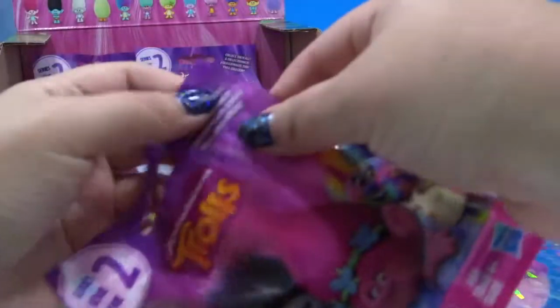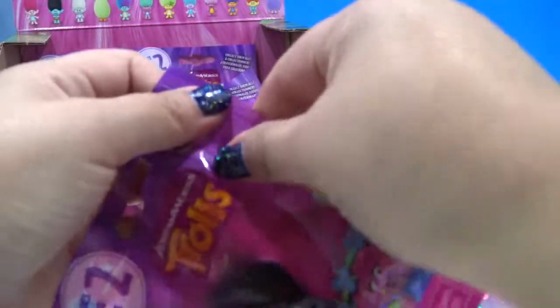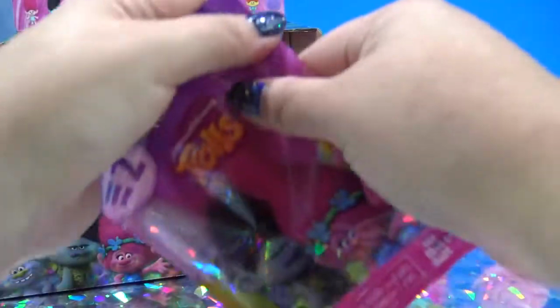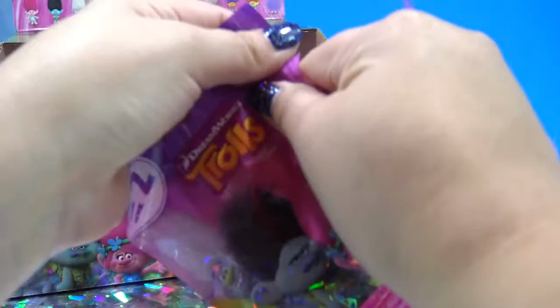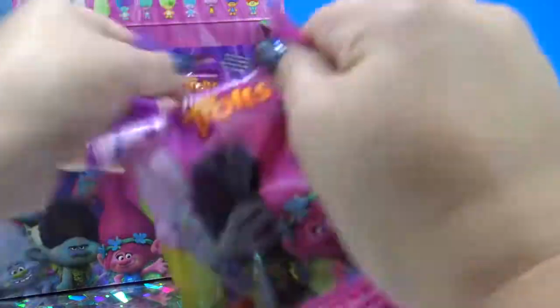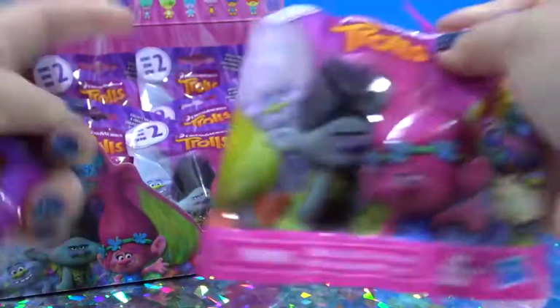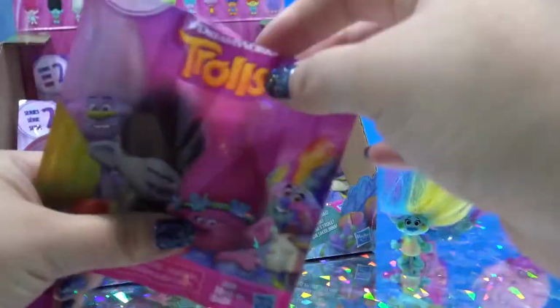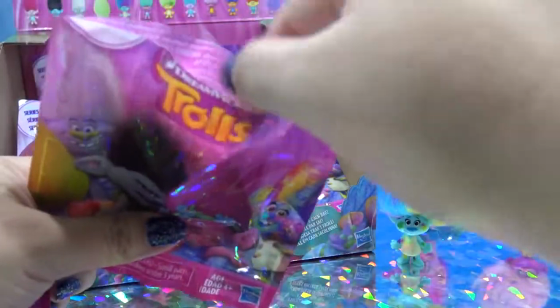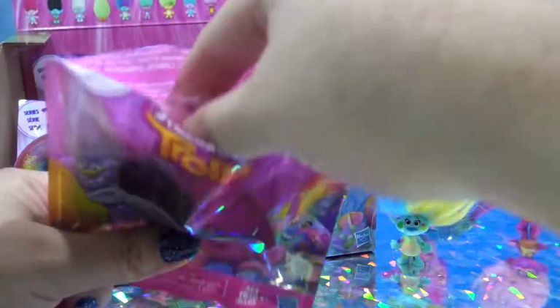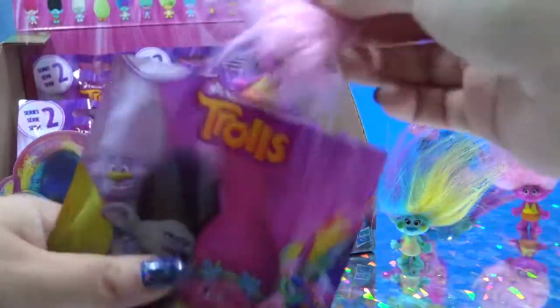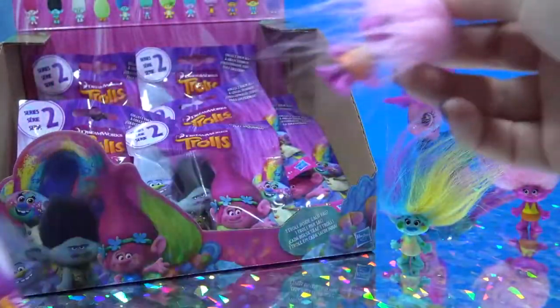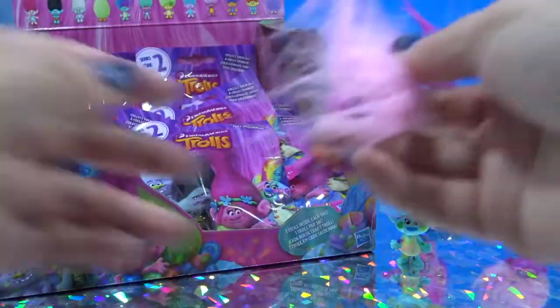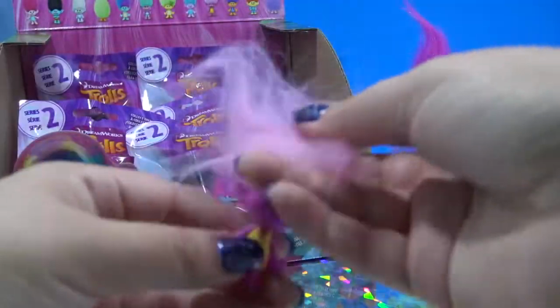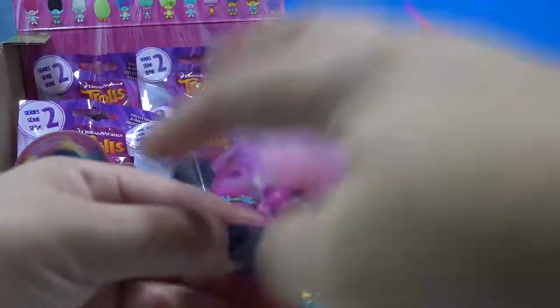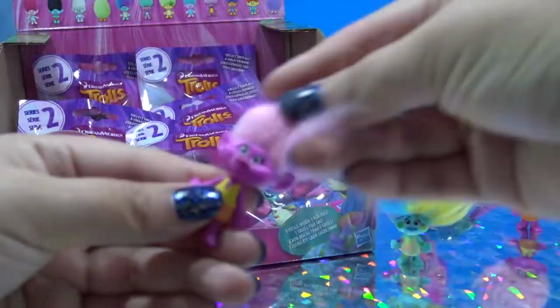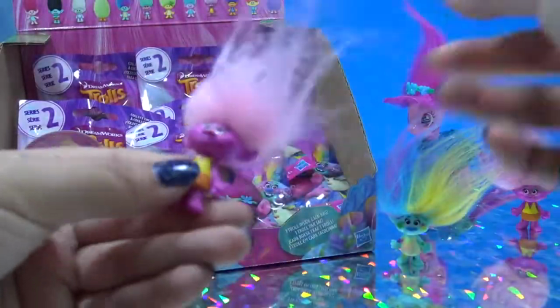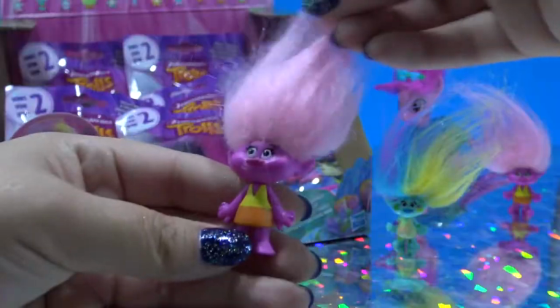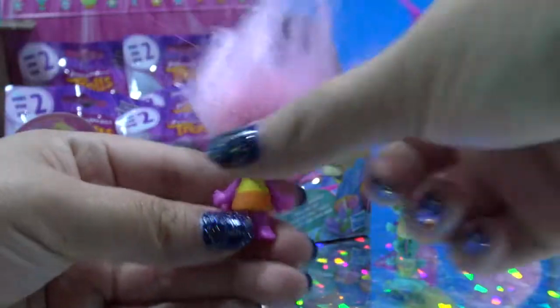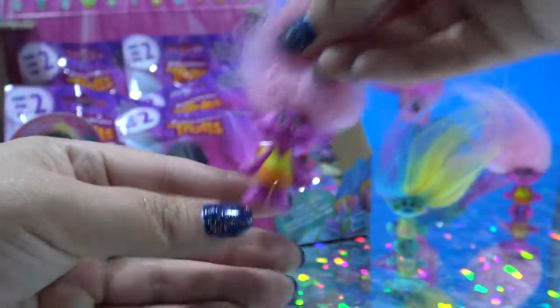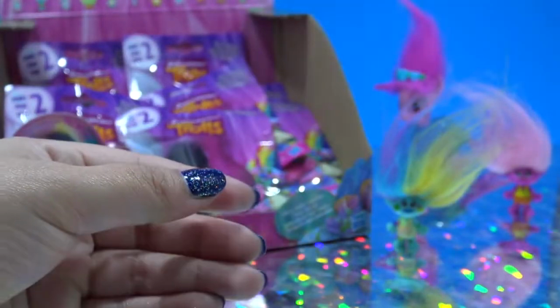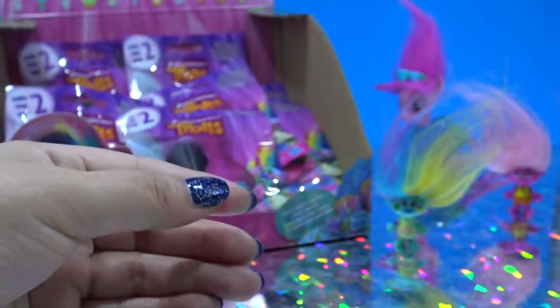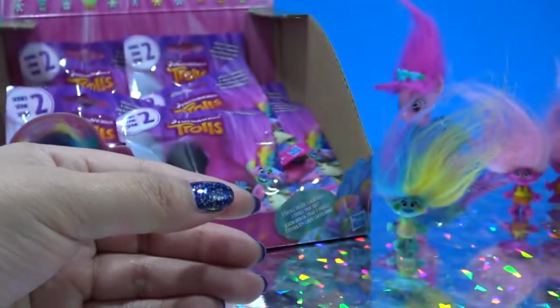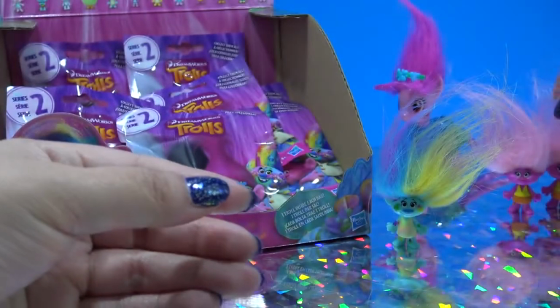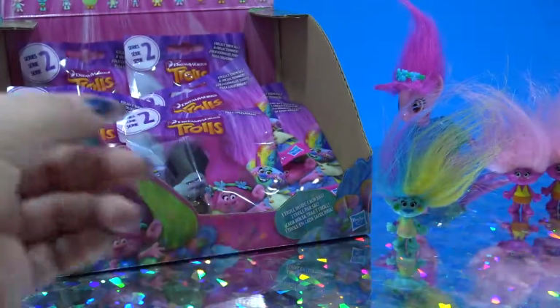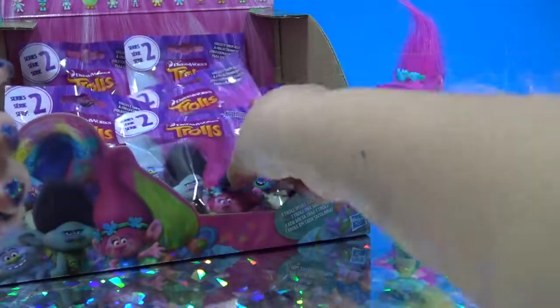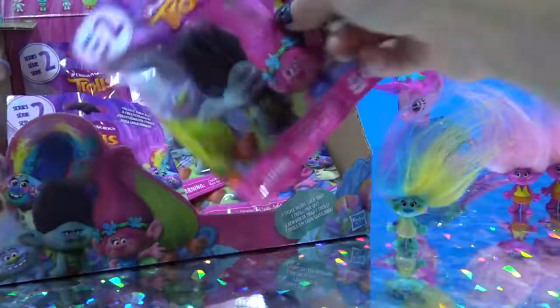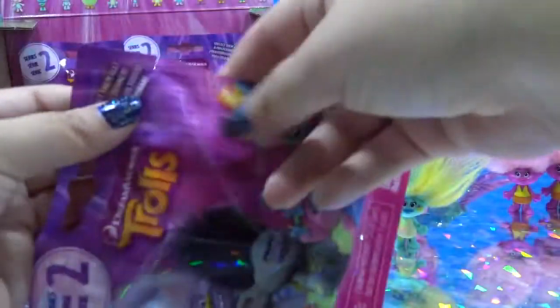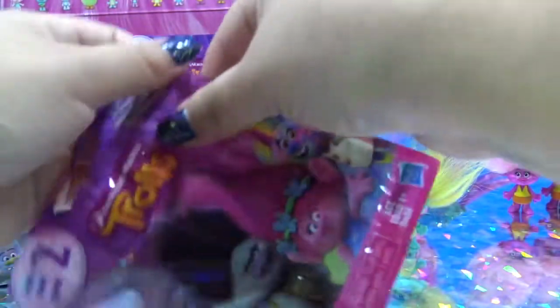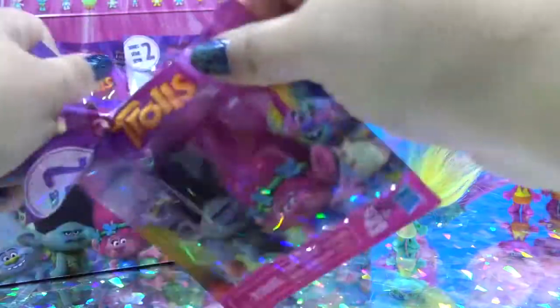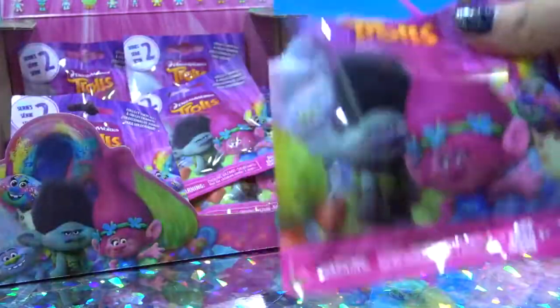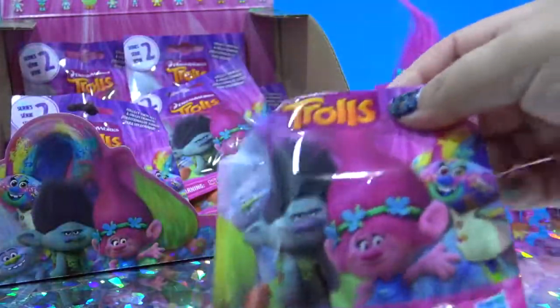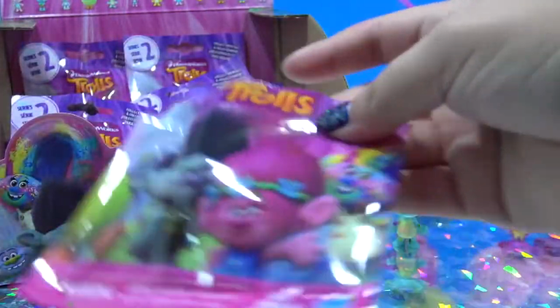Third one — it's another Moxie Dewdrop. So I already got a dupe. Hopefully there's not too many more.